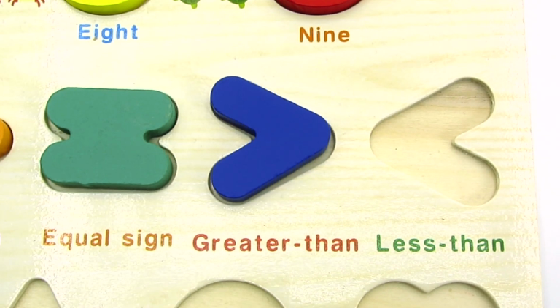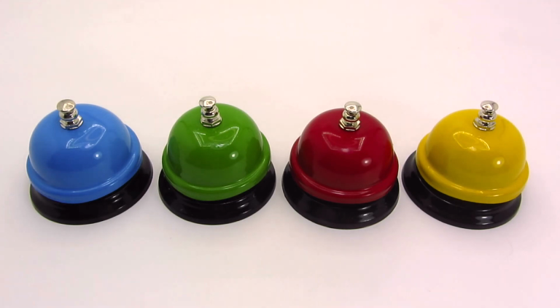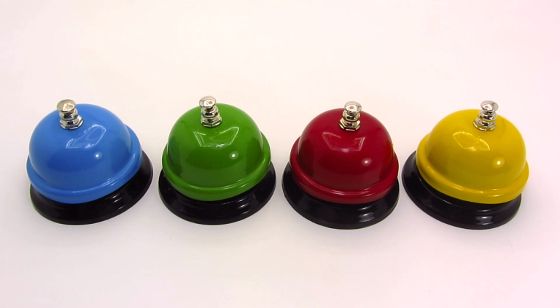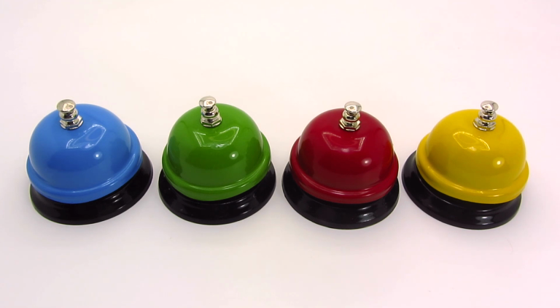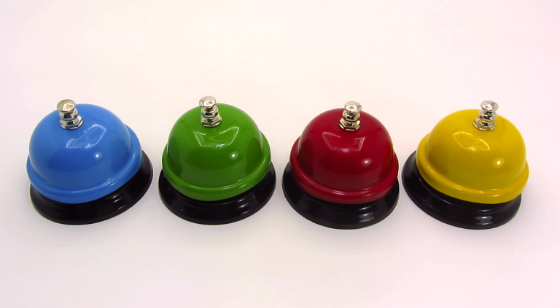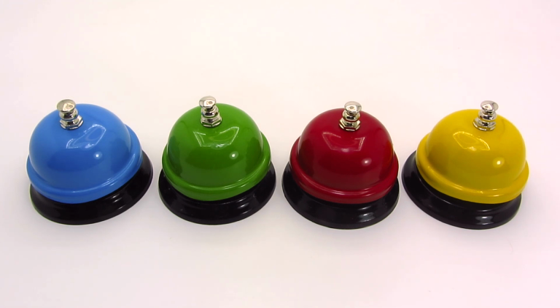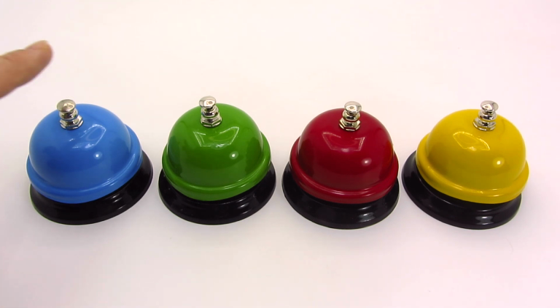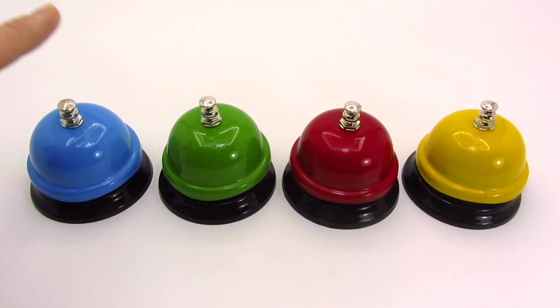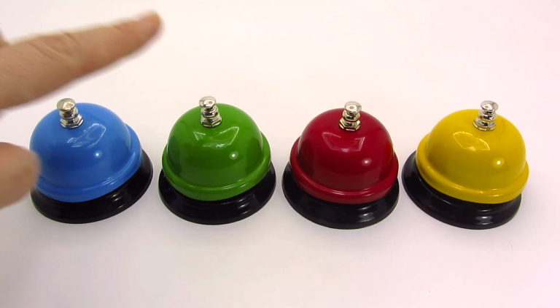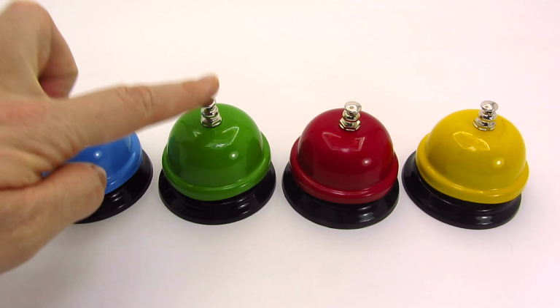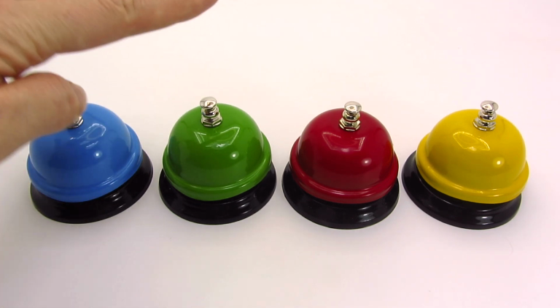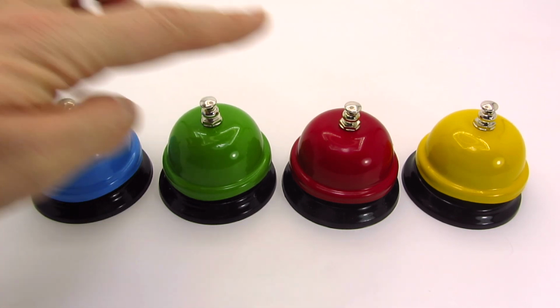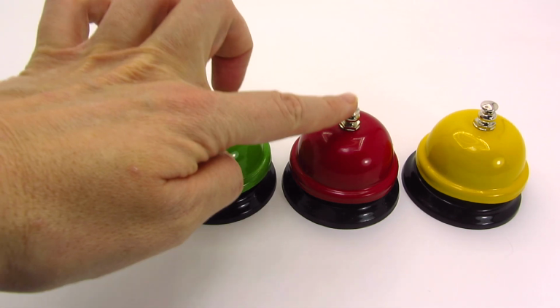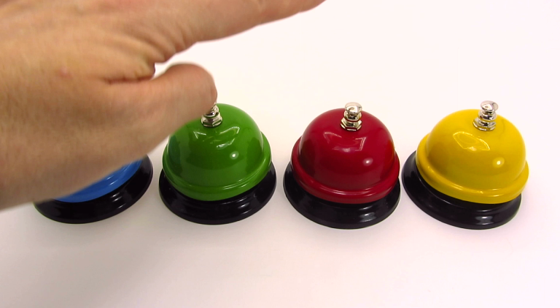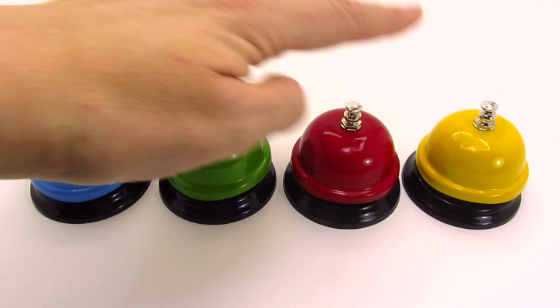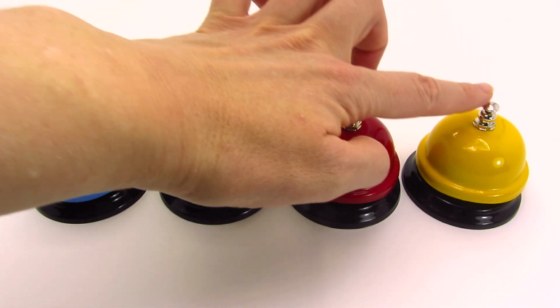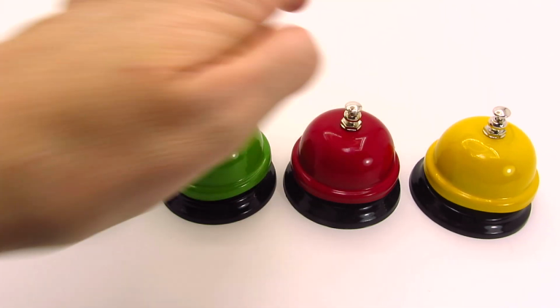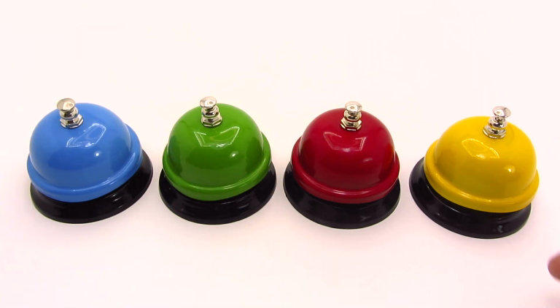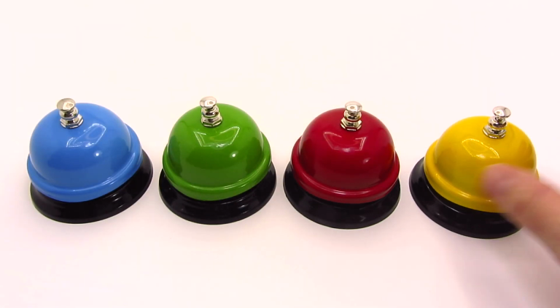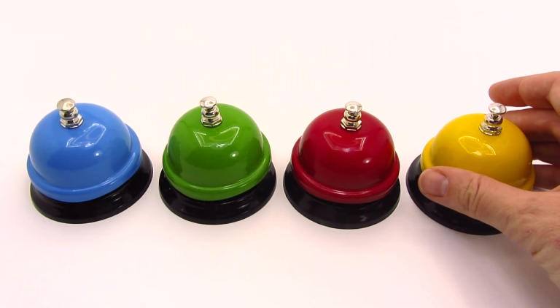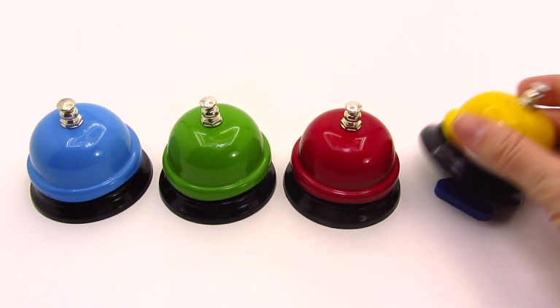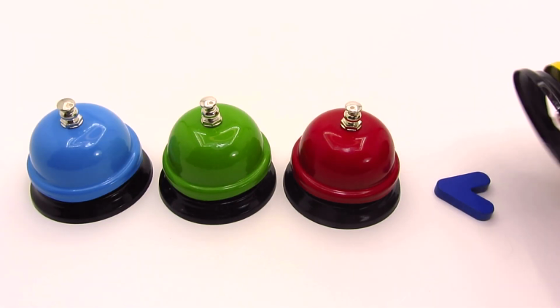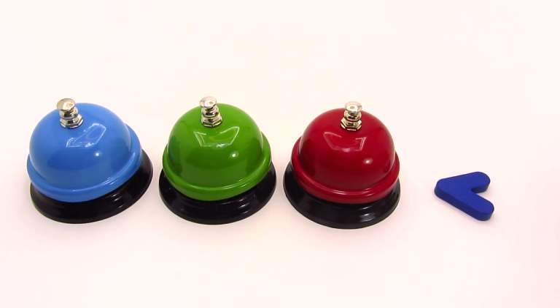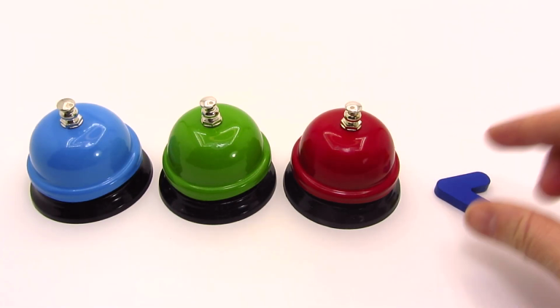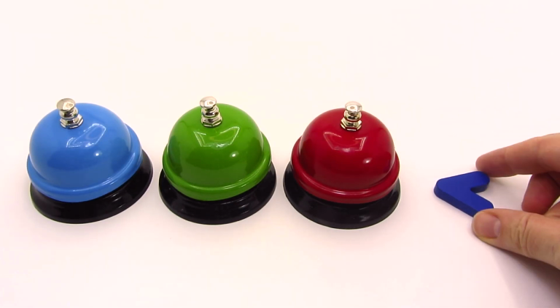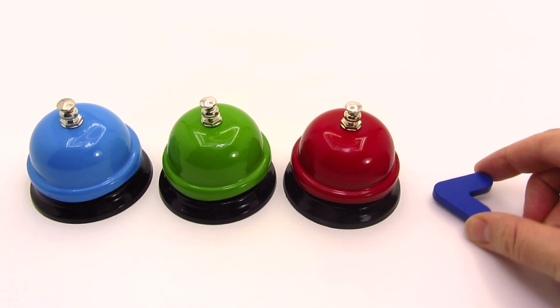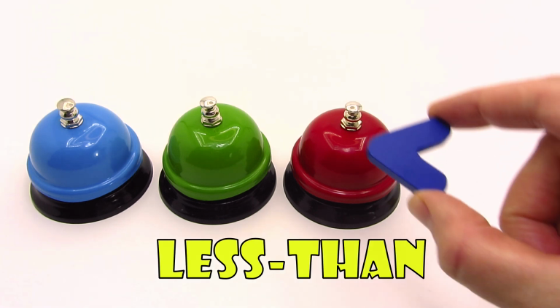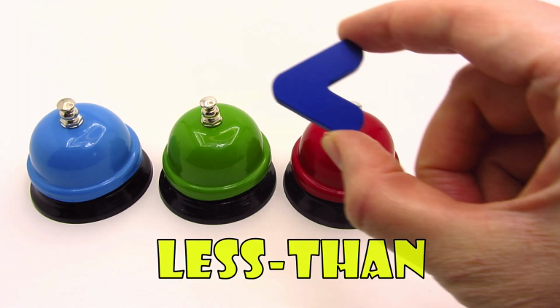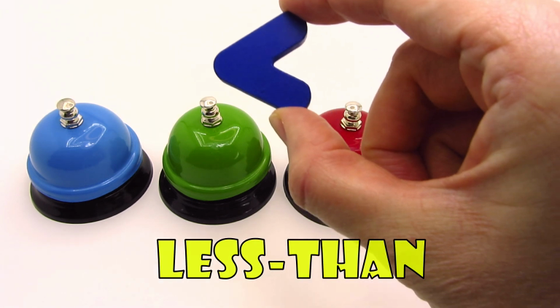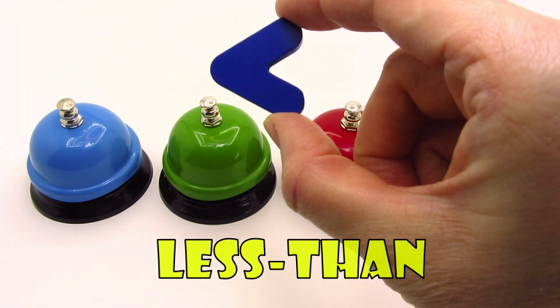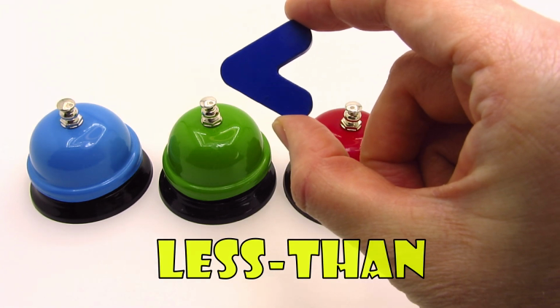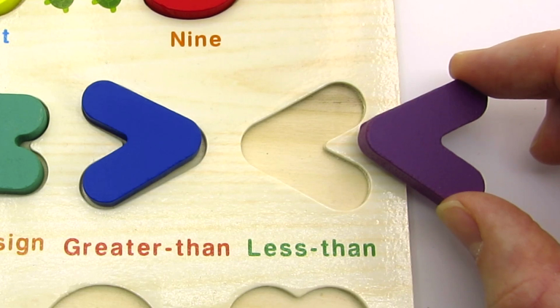There's four colorful bells! The blue one! It's green! Red! Yellow! And we found another sign! It's the less than sign! Let's put it back in the puzzle!